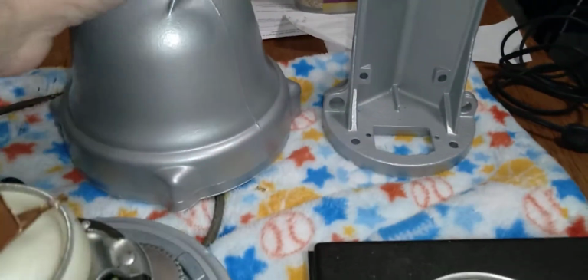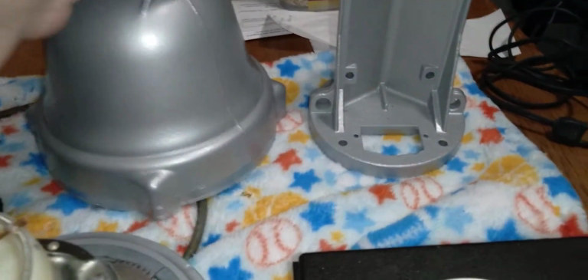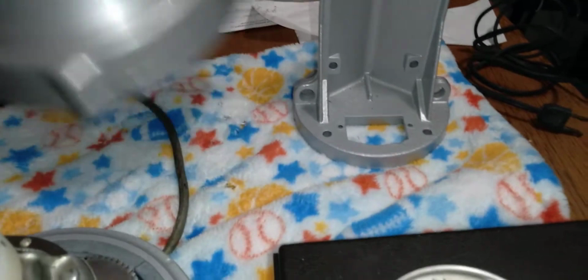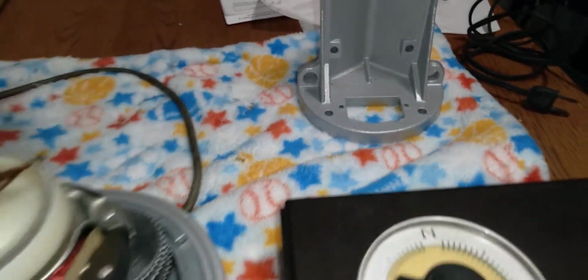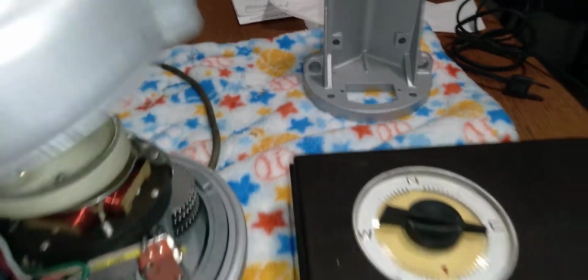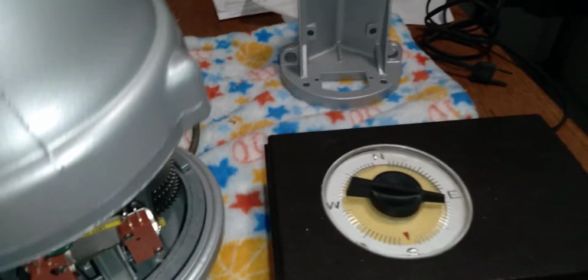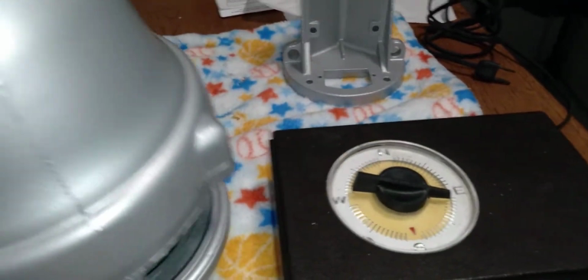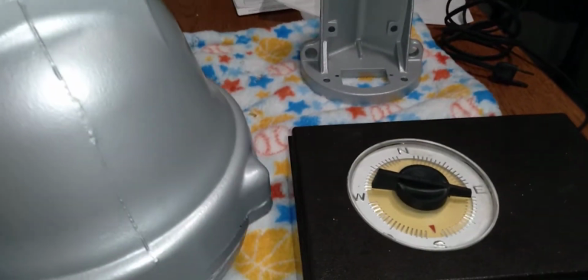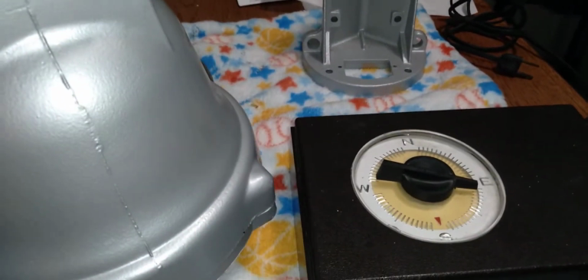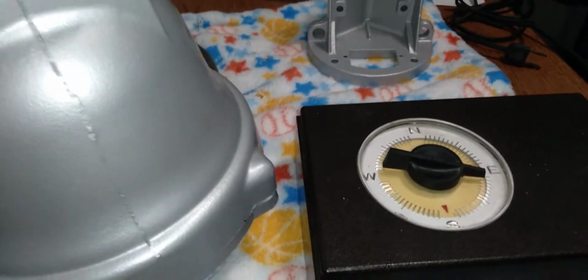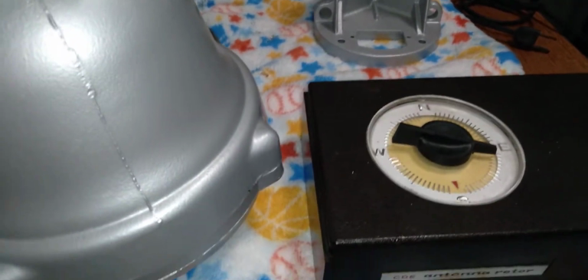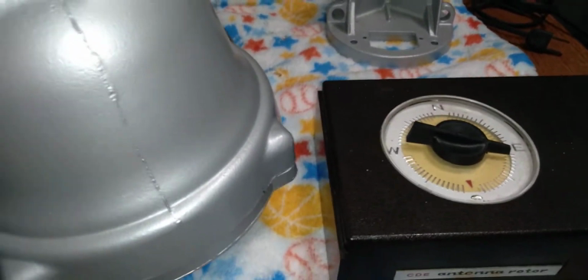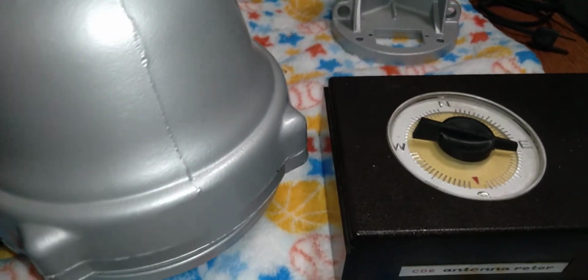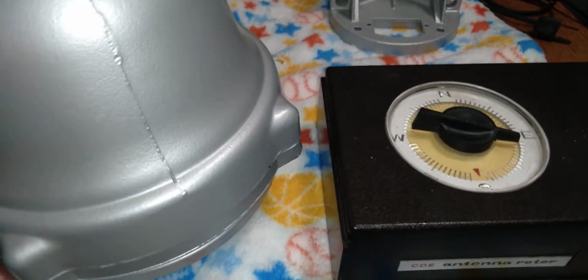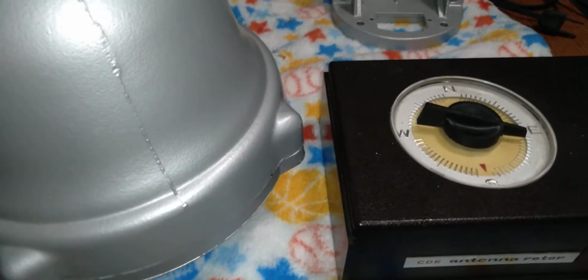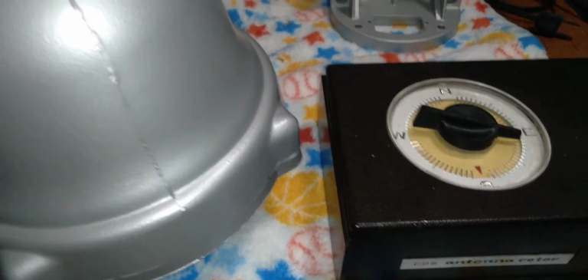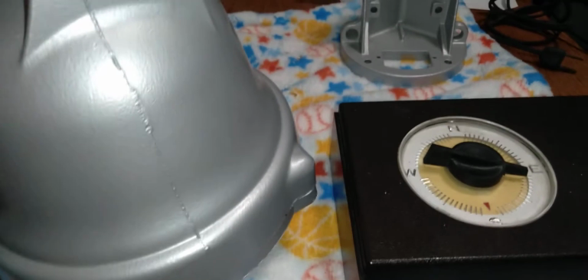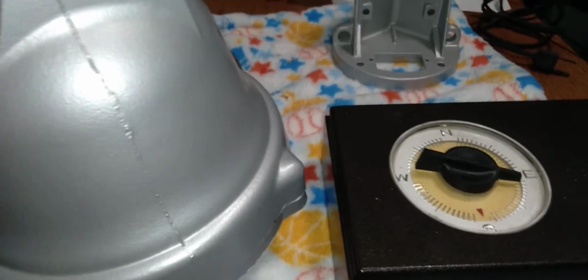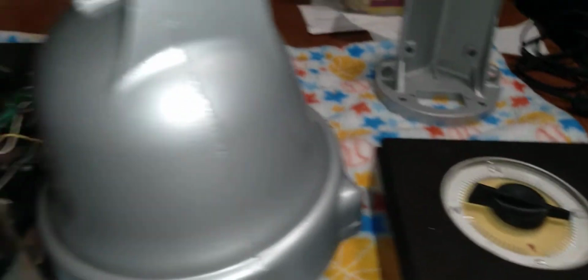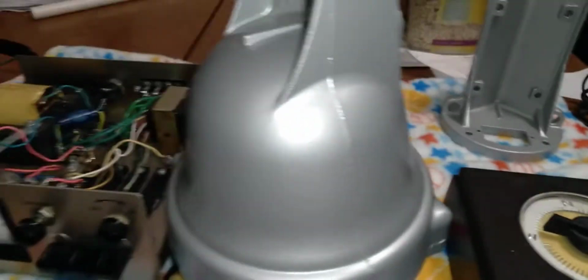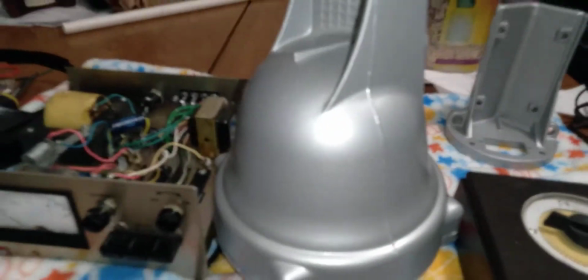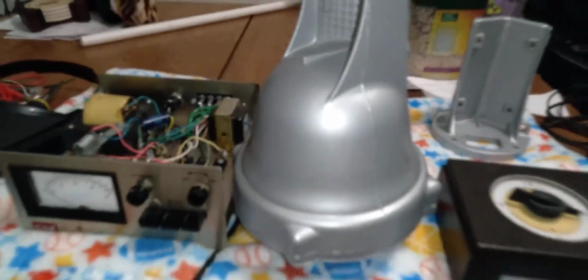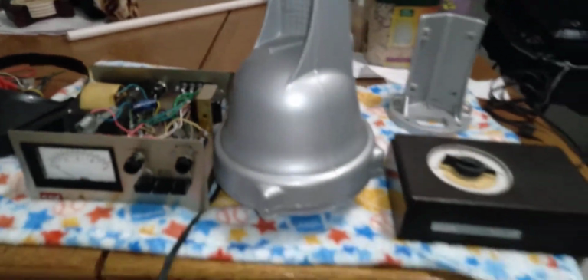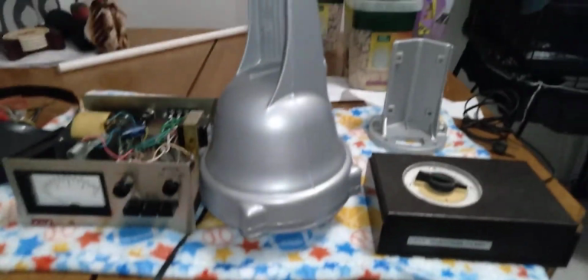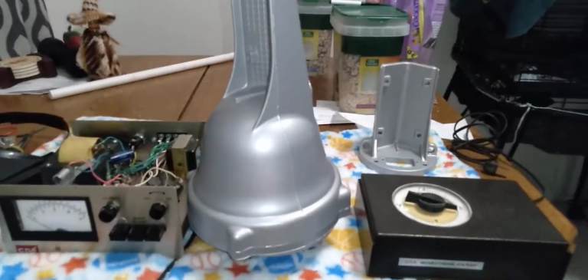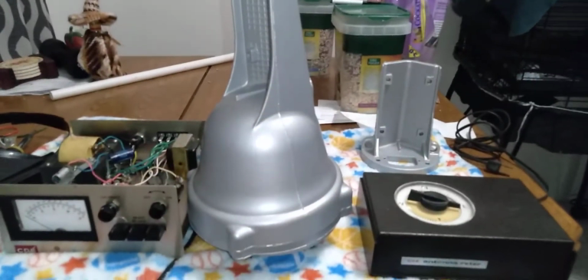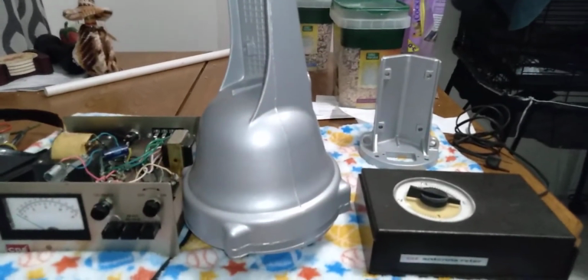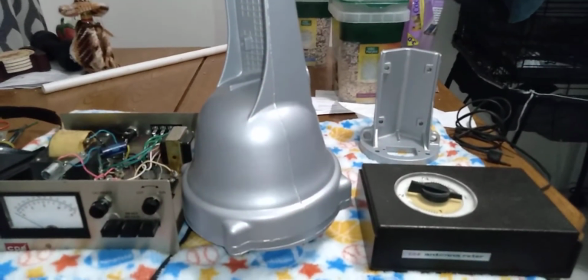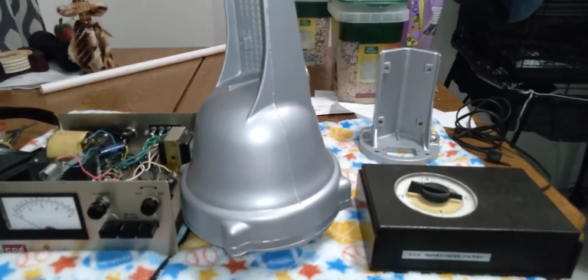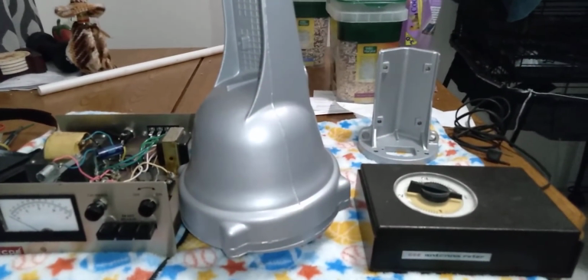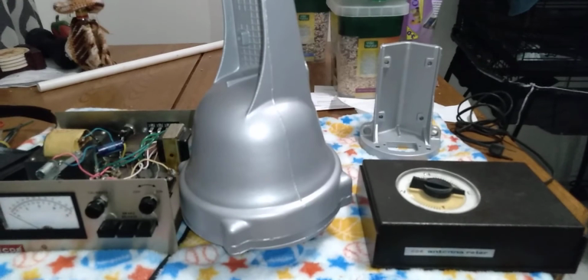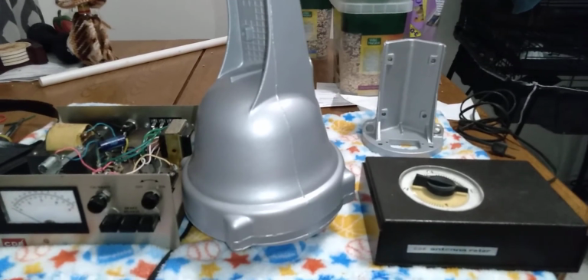I didn't put this up here like I wanted it — show and tell — but there it is. I'm doing a restoration on a CDE ham radio rotor.